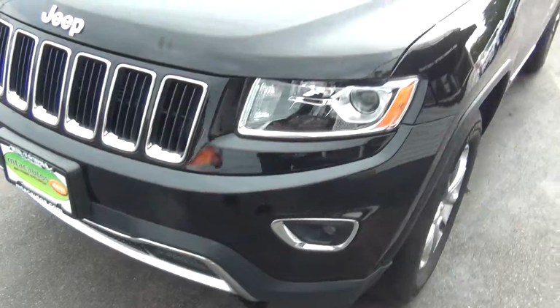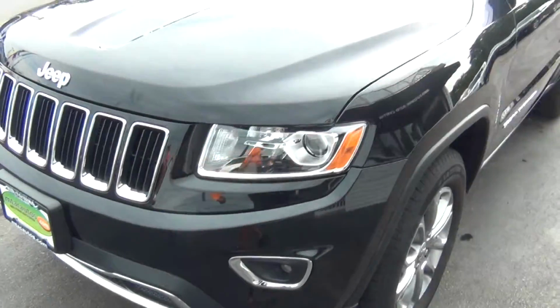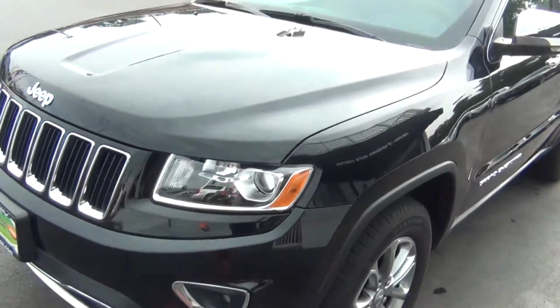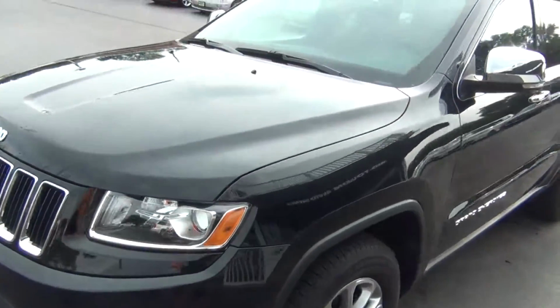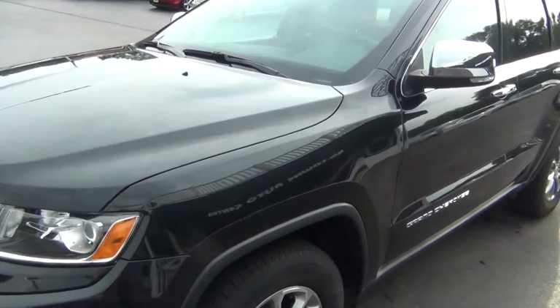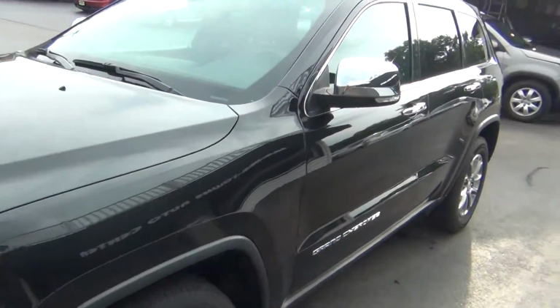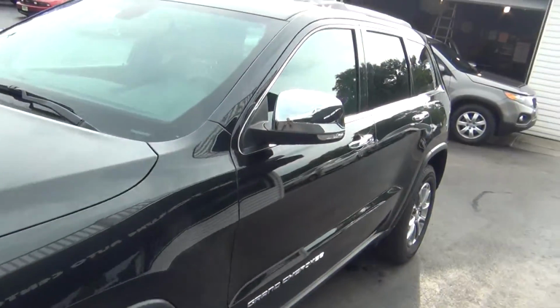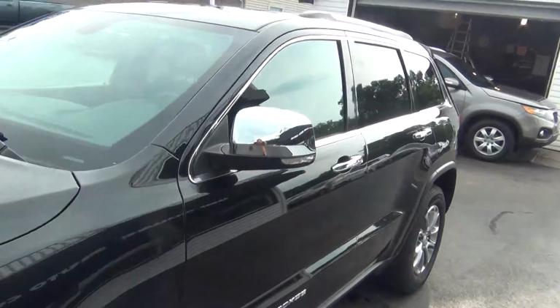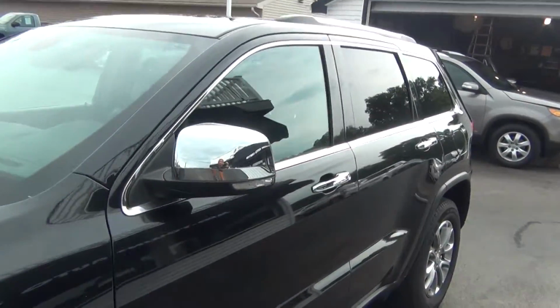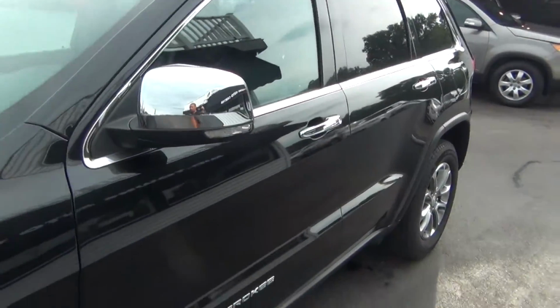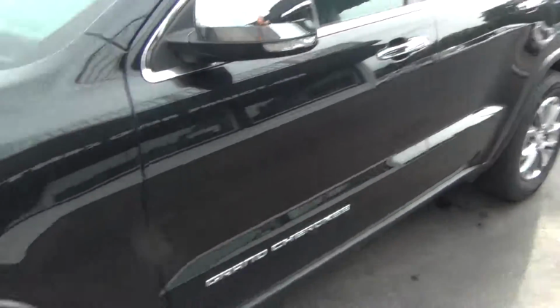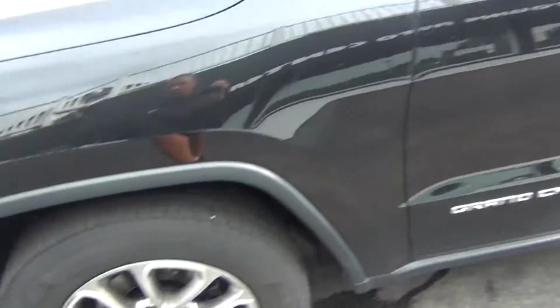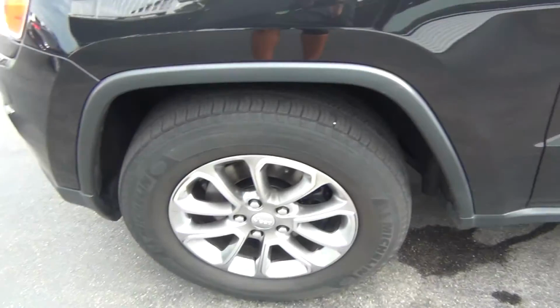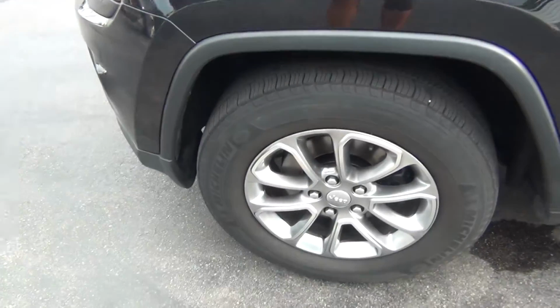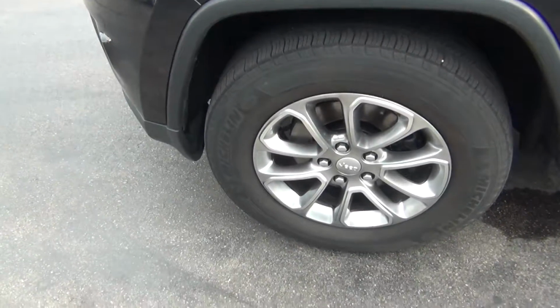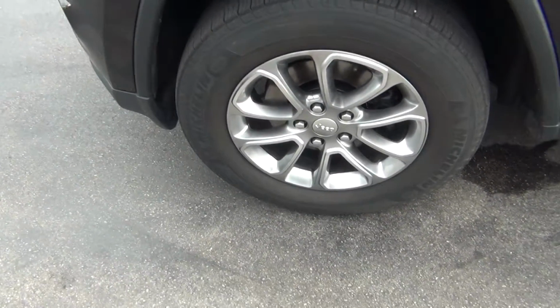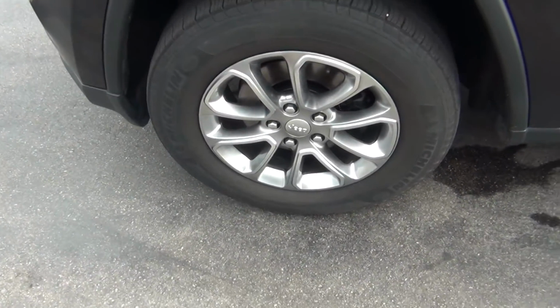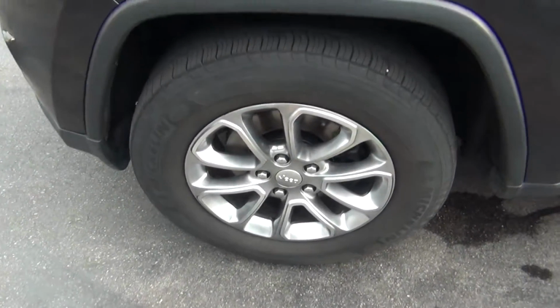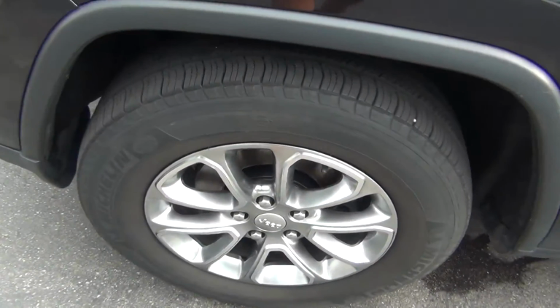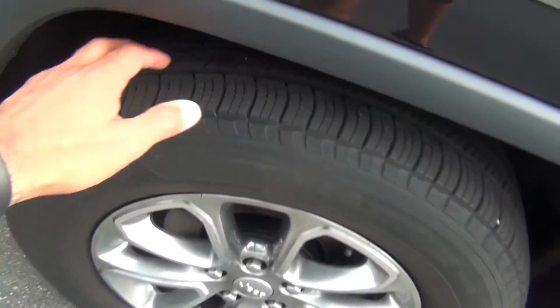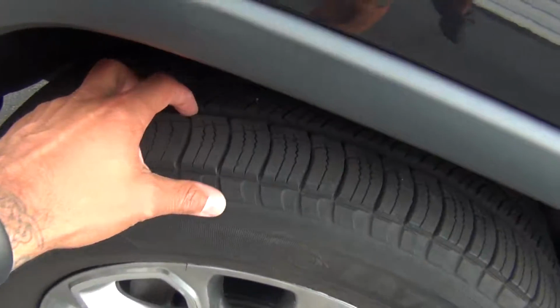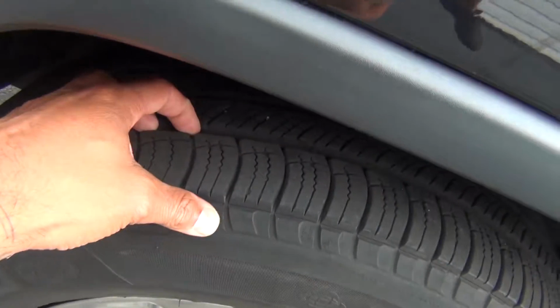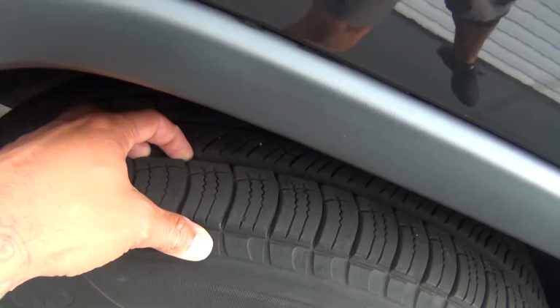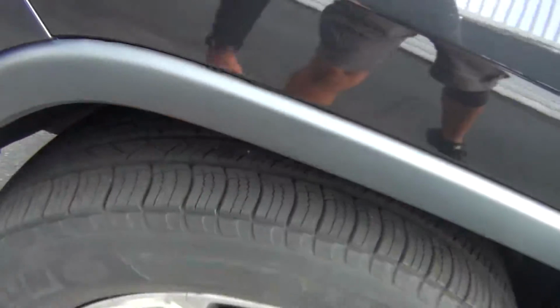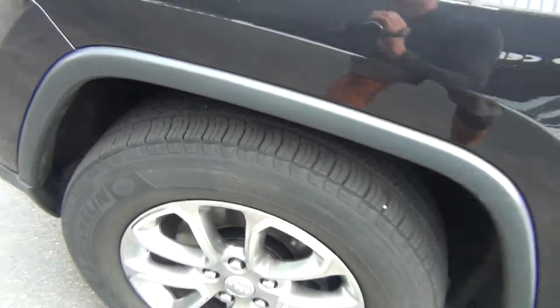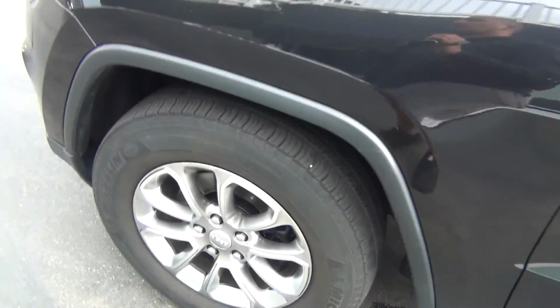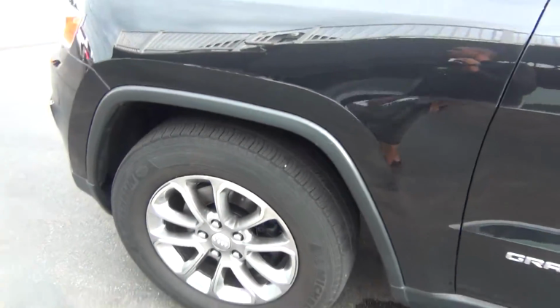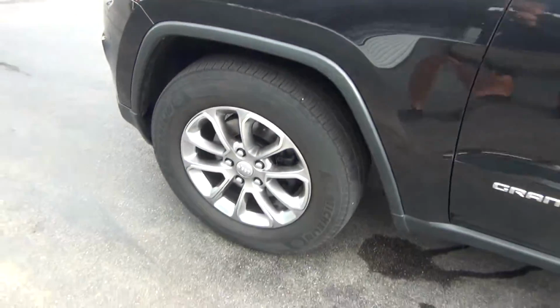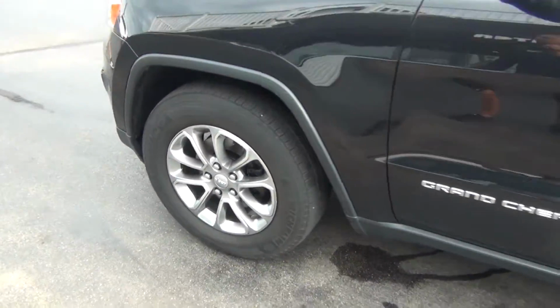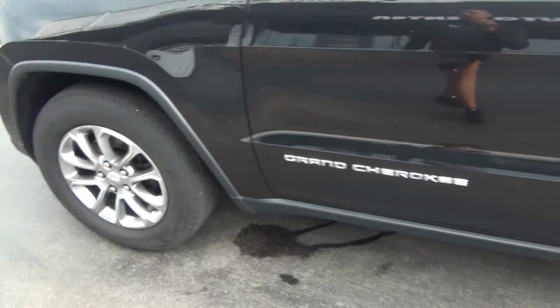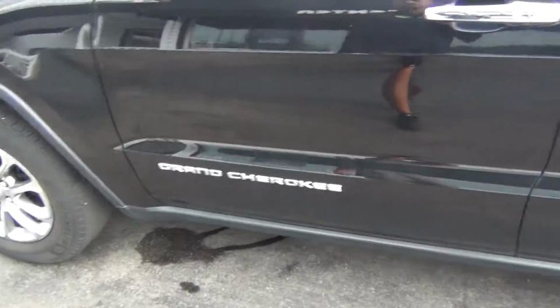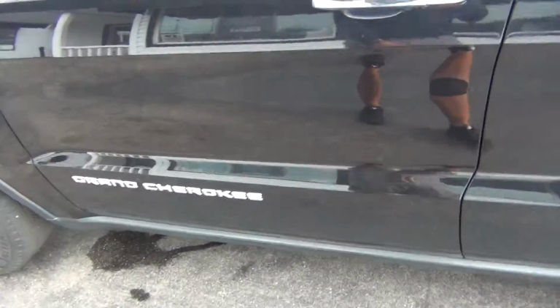There are no major rock chips, dents, scratches, nicks, or blemishes anywhere. The wheels are in excellent shape — no curbing on the rims, no road rash. You're knee deep in tread — like brand new tires — with tons of tread life left.